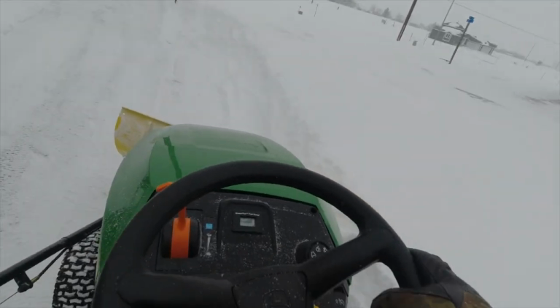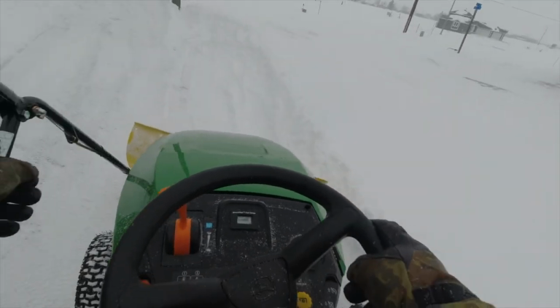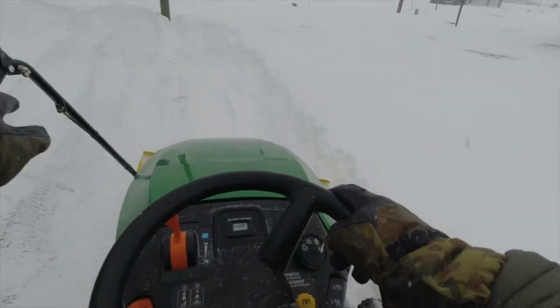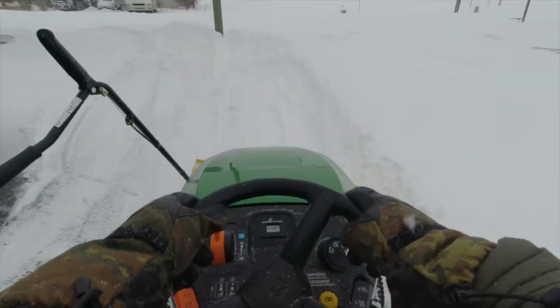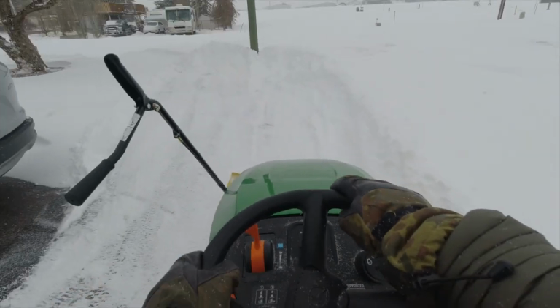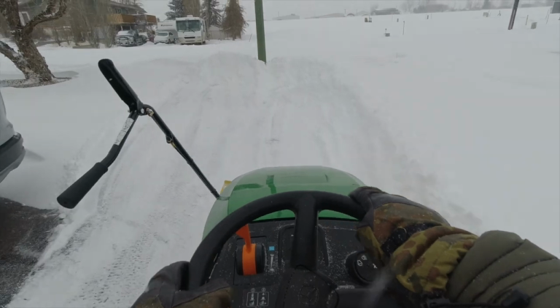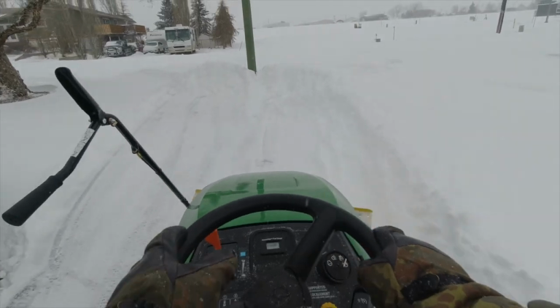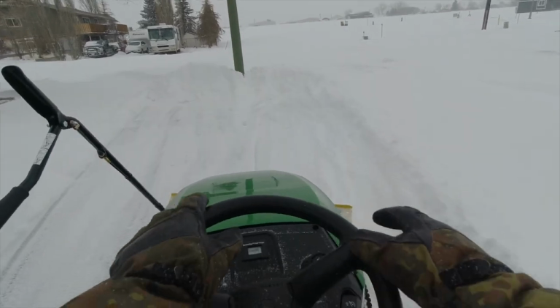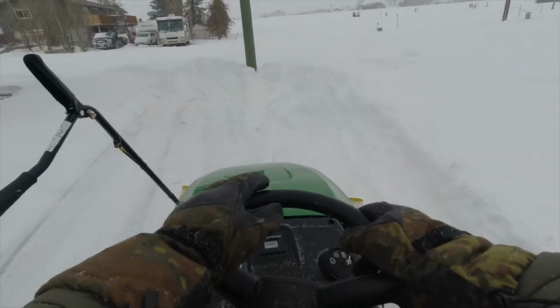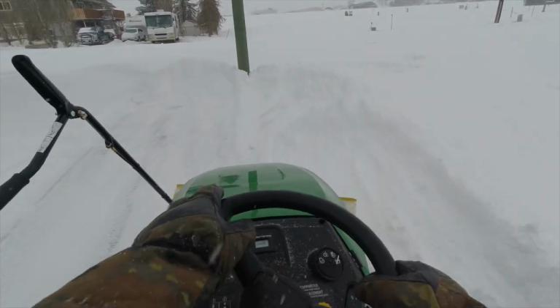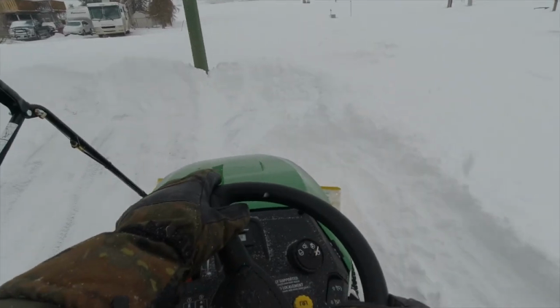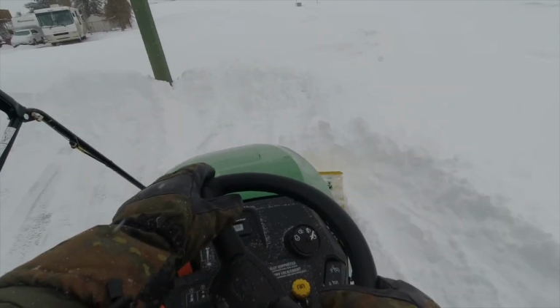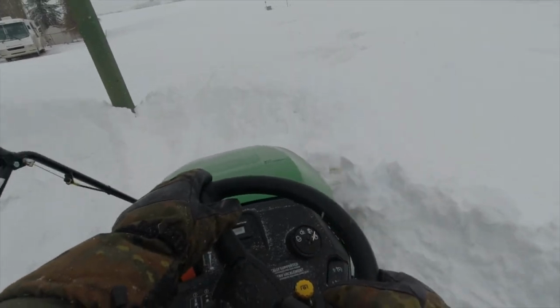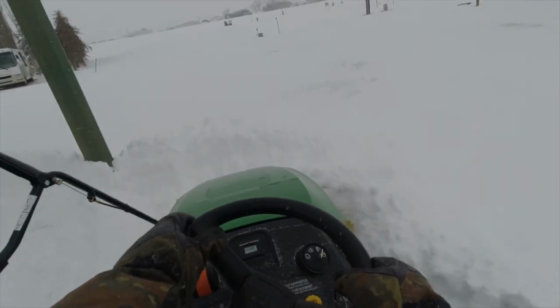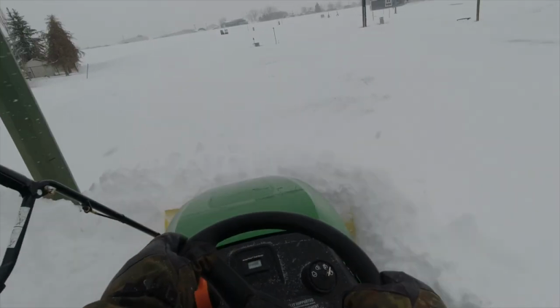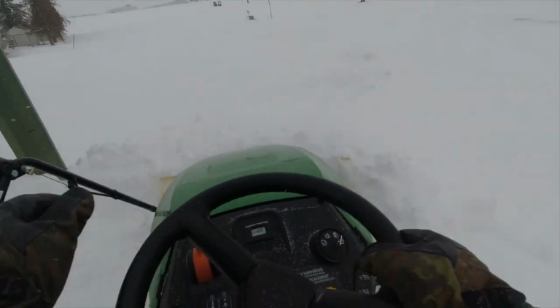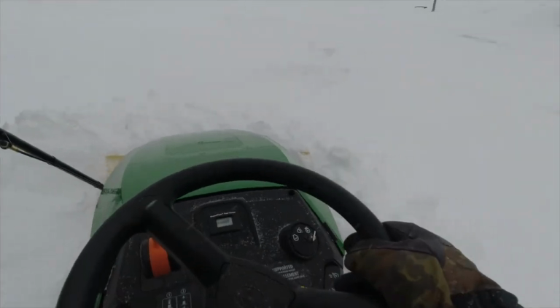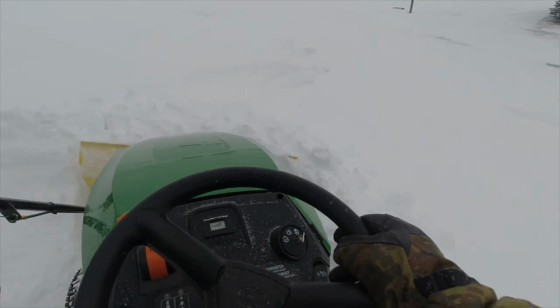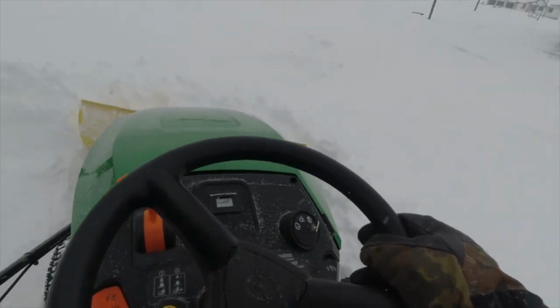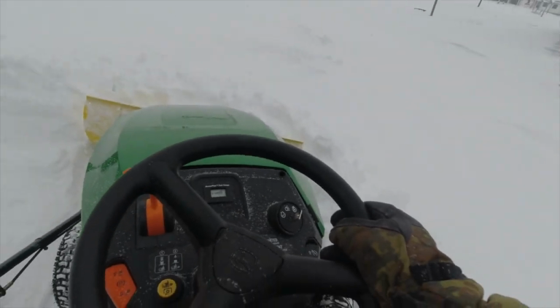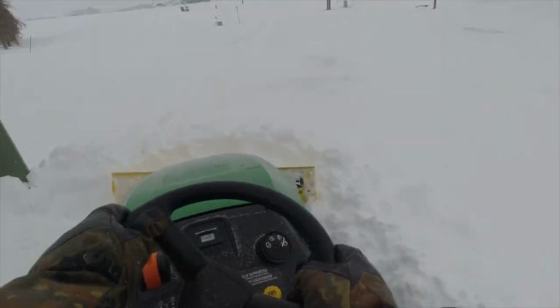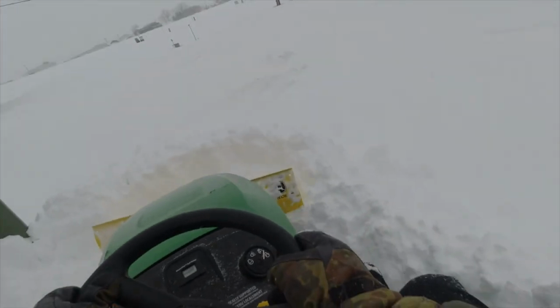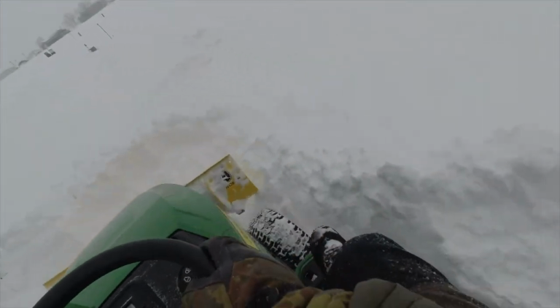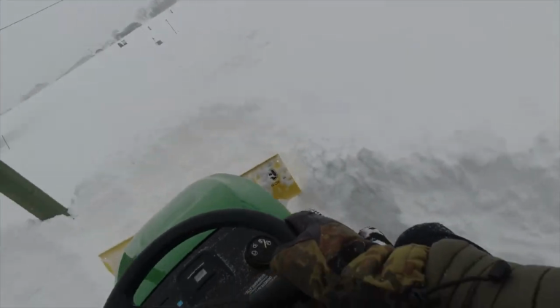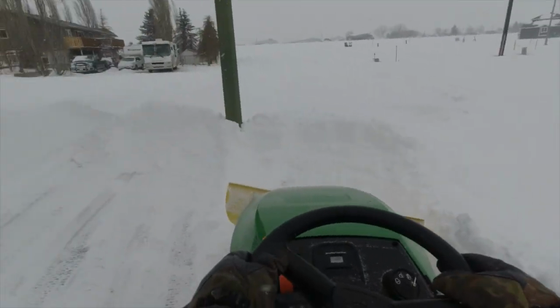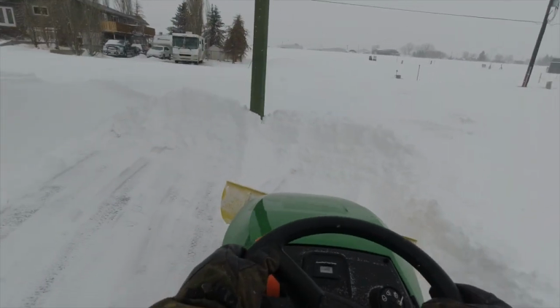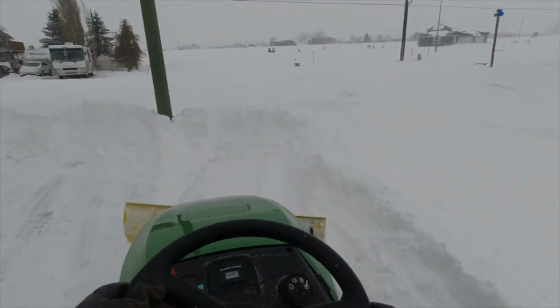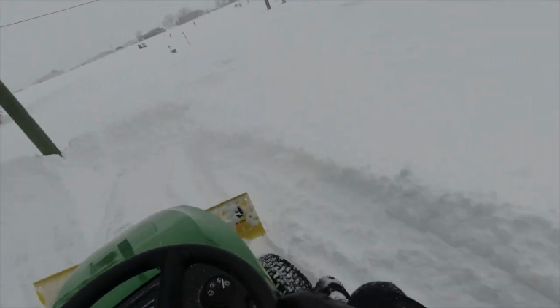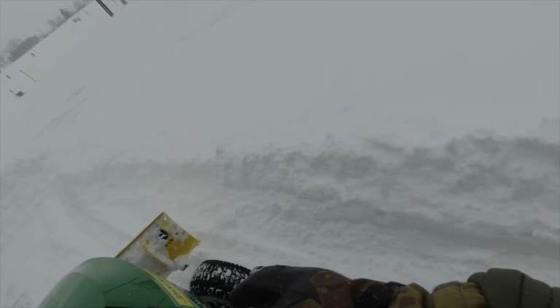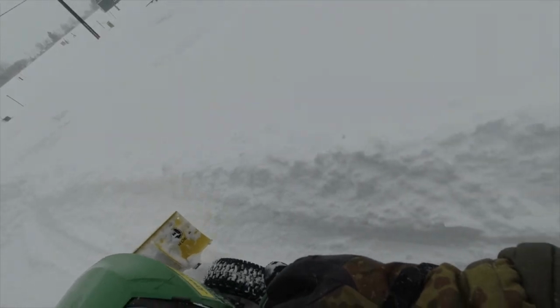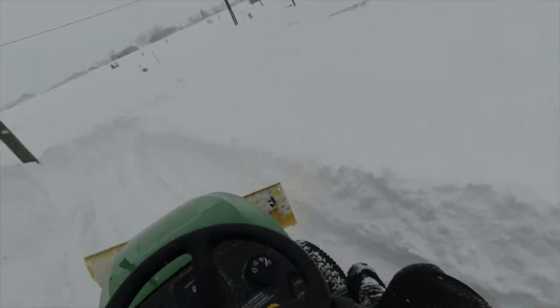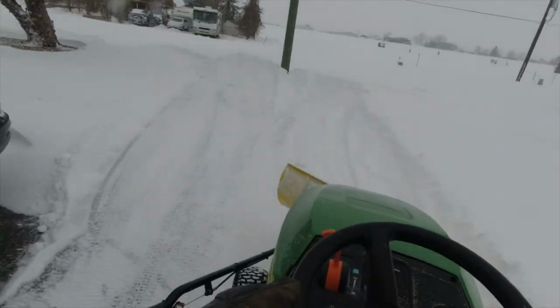As you can see, this is pretty fresh snow but it's getting towards probably about a foot to a foot and a half in places, and the tractor is doing well to push that out of the way. With heavier snow you may not get as good a result, but for me this solution works well.